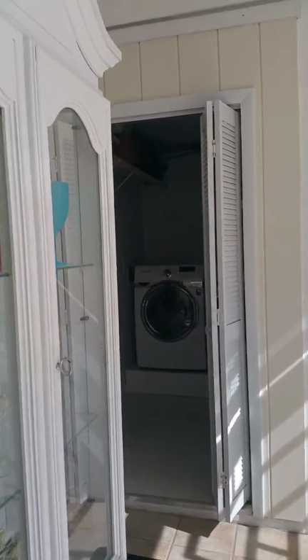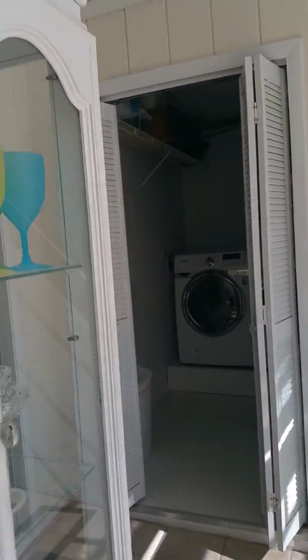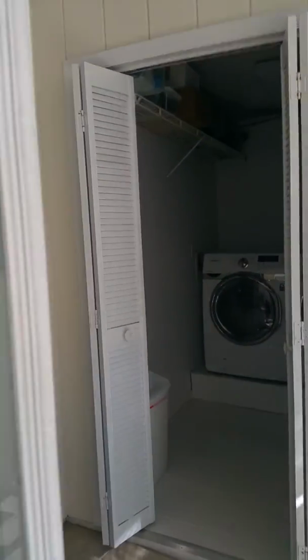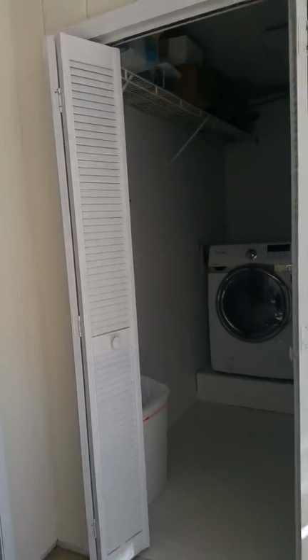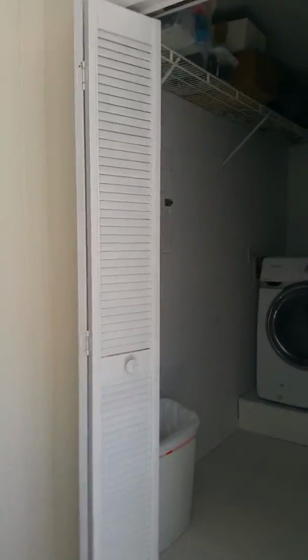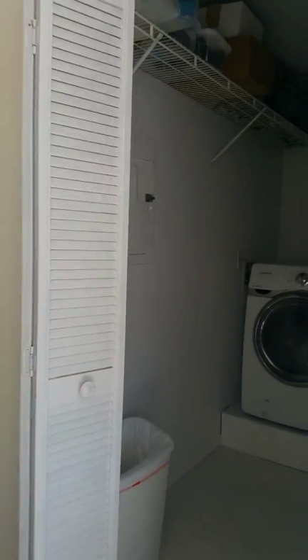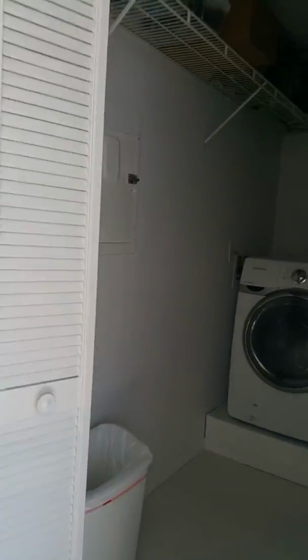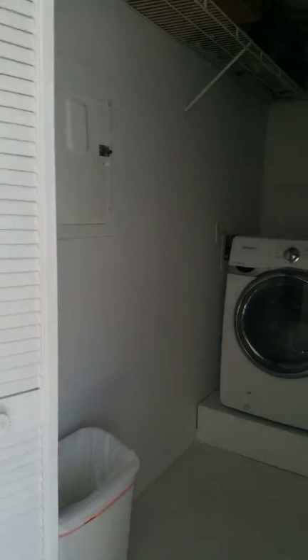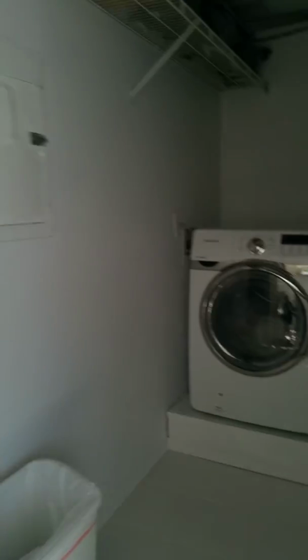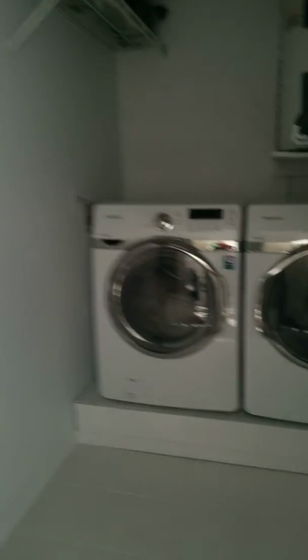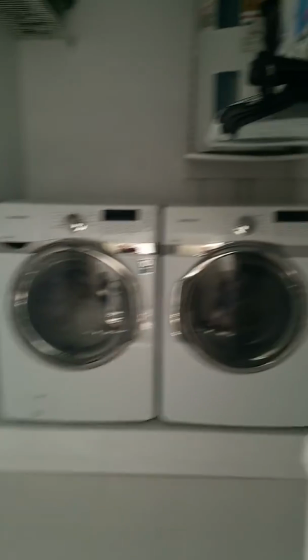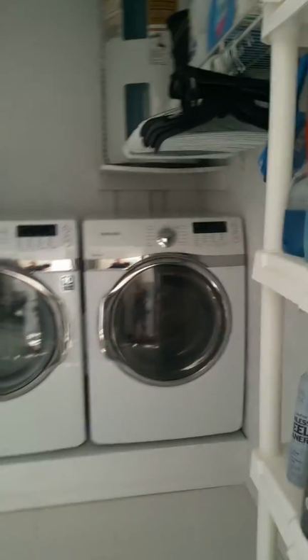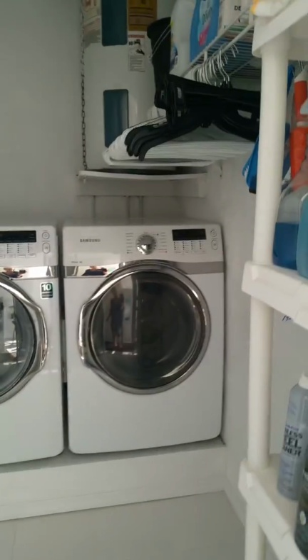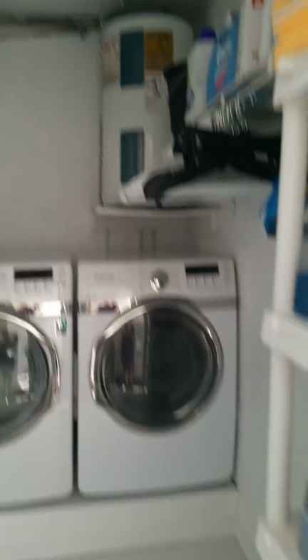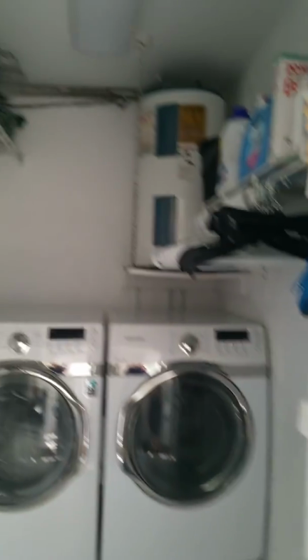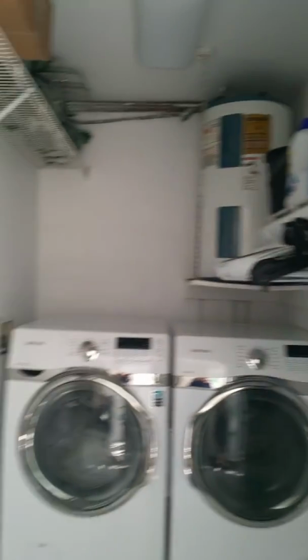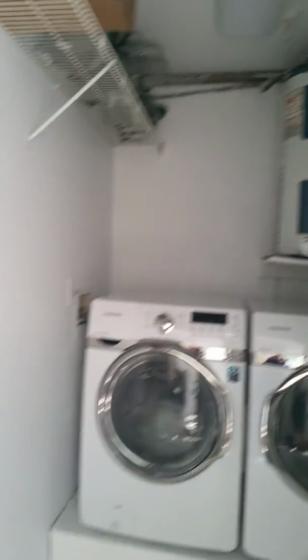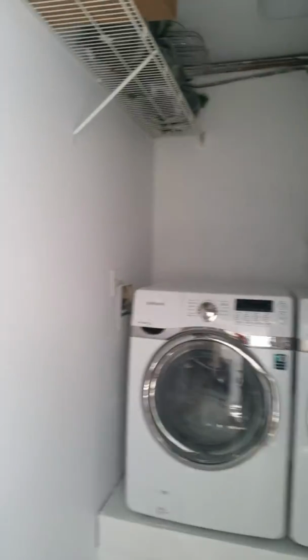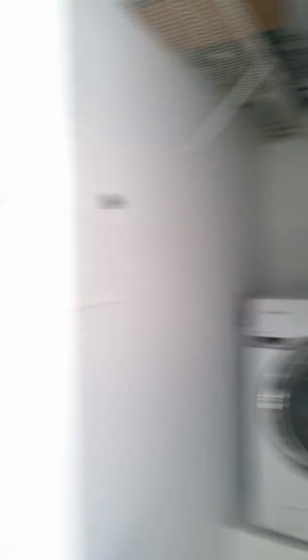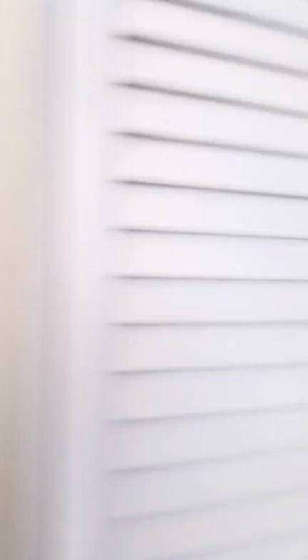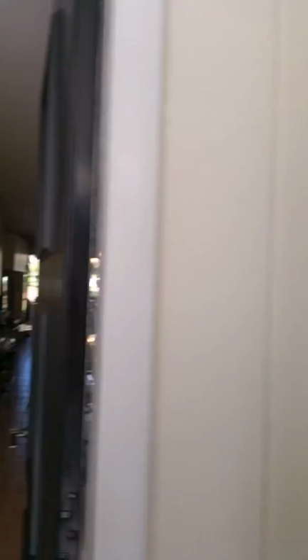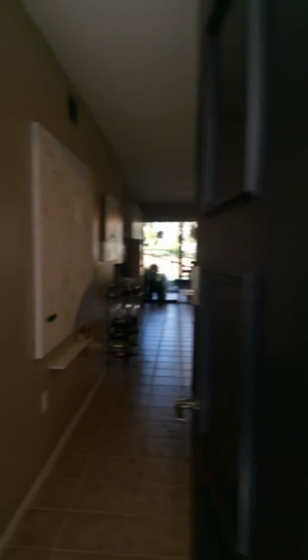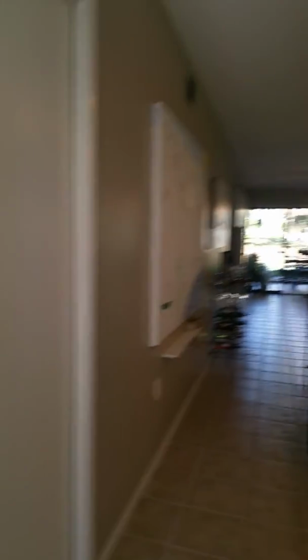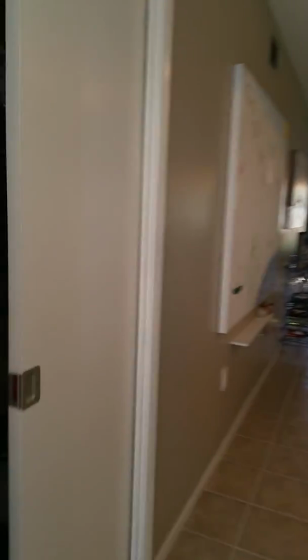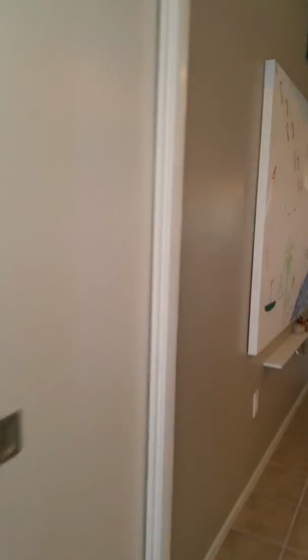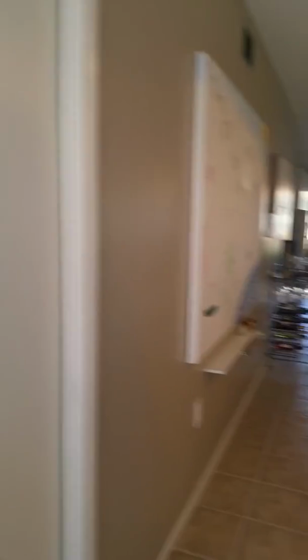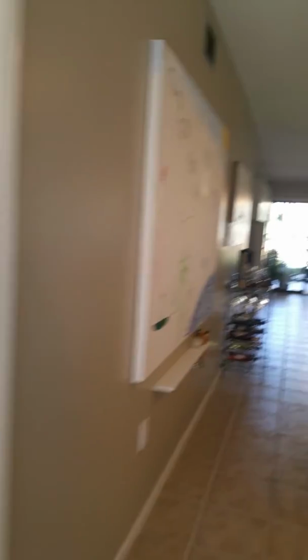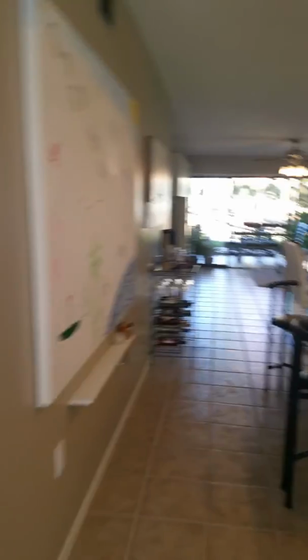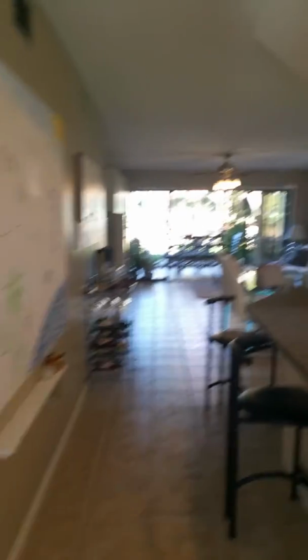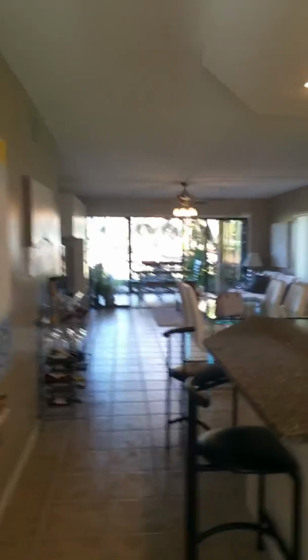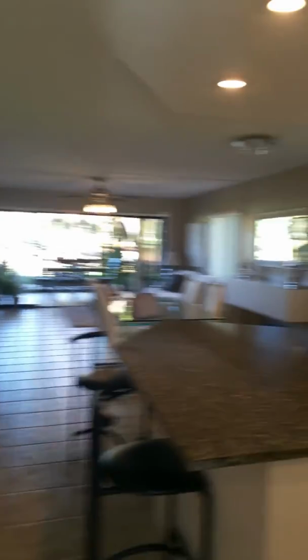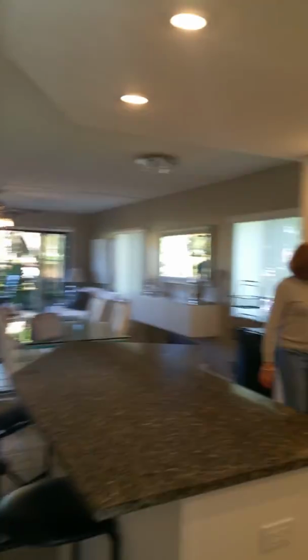Laundry room right here, and the washer and dryer convey. It's gorgeous and redone. Your mom is just in heaven.